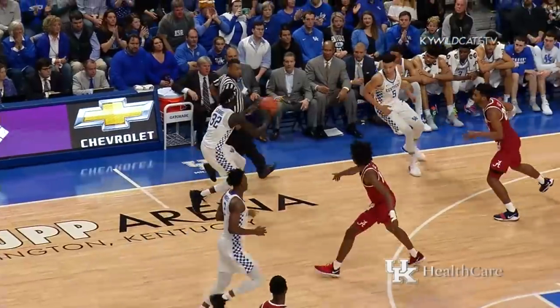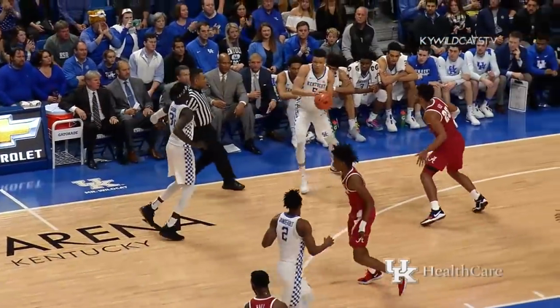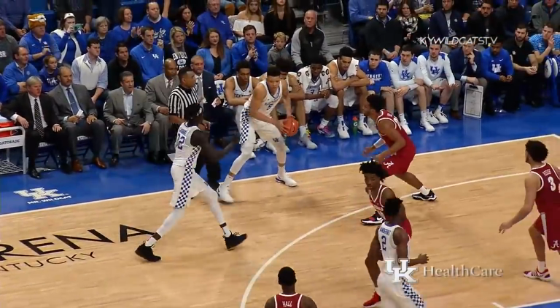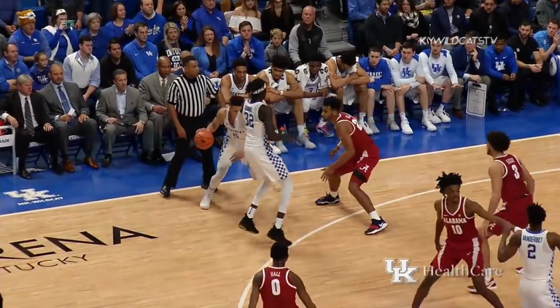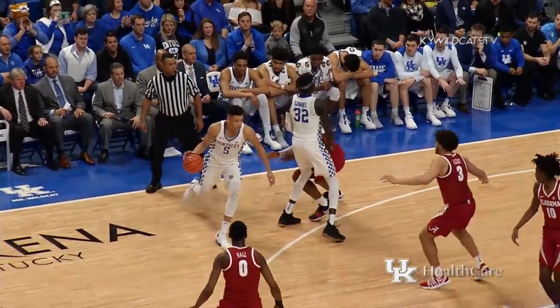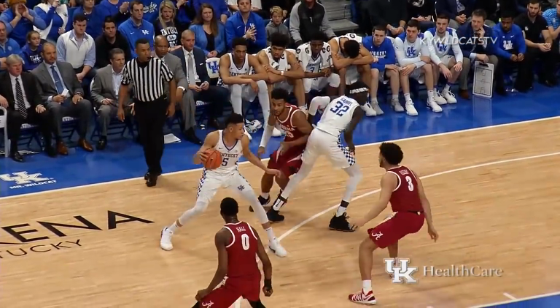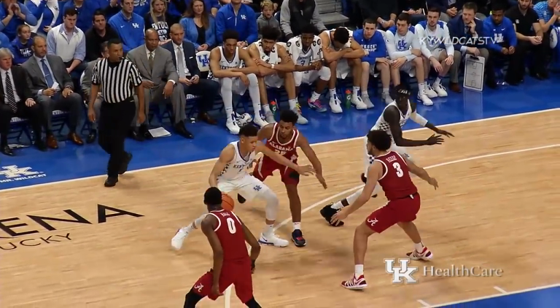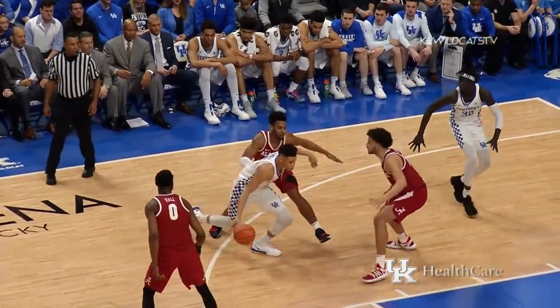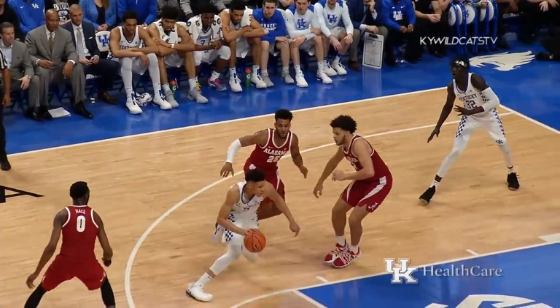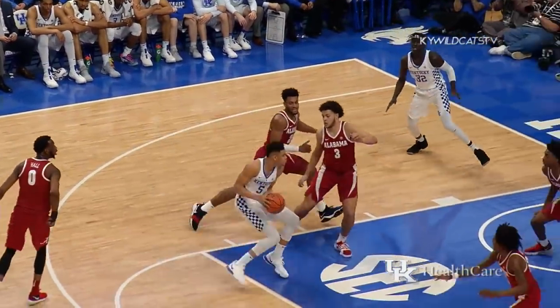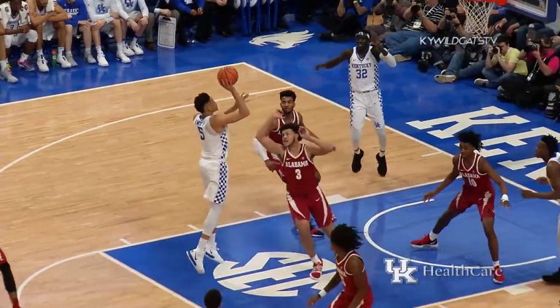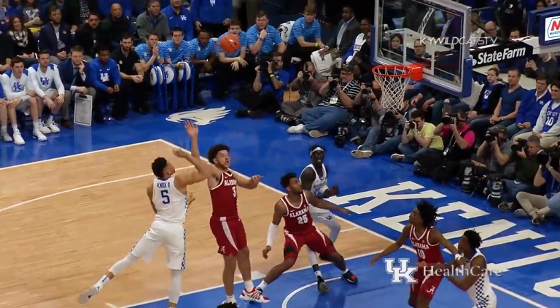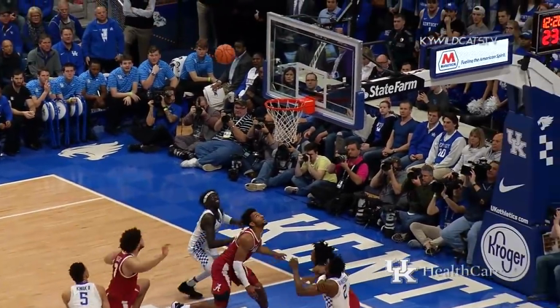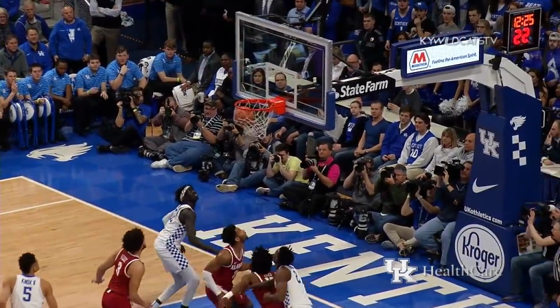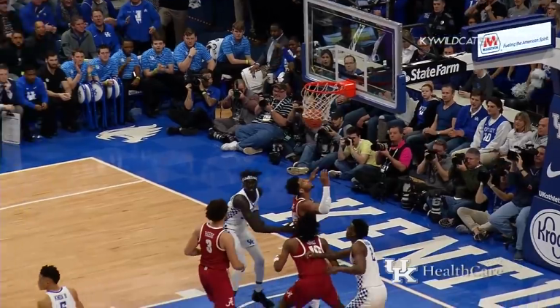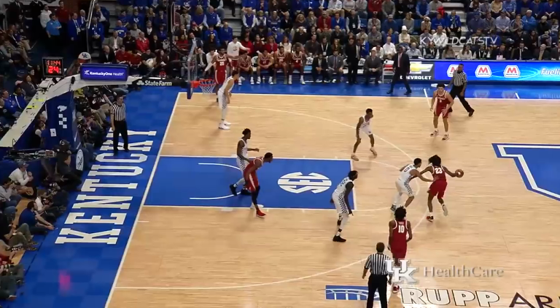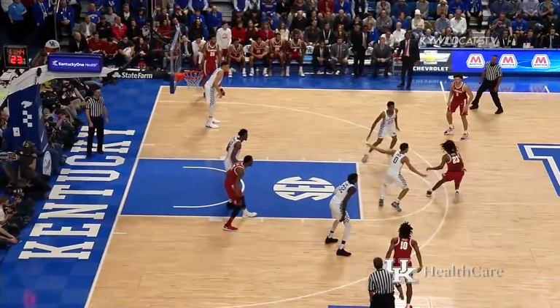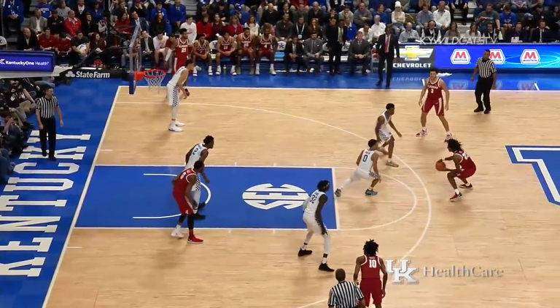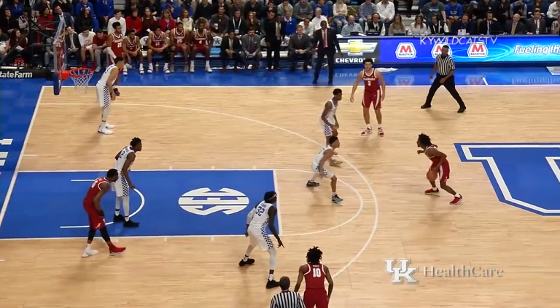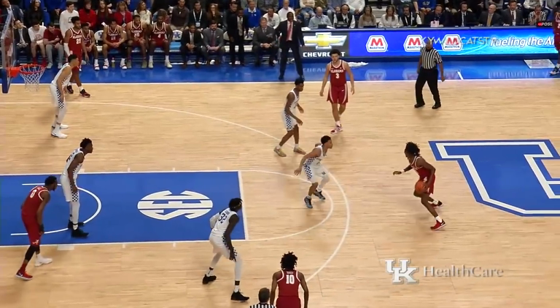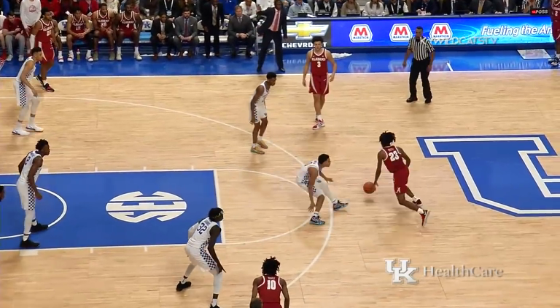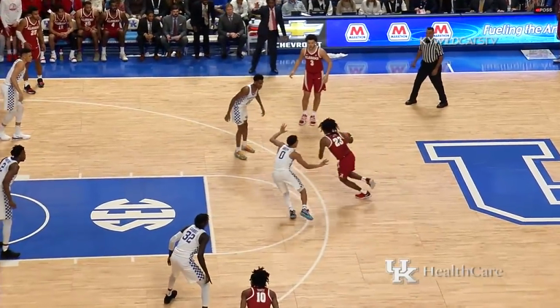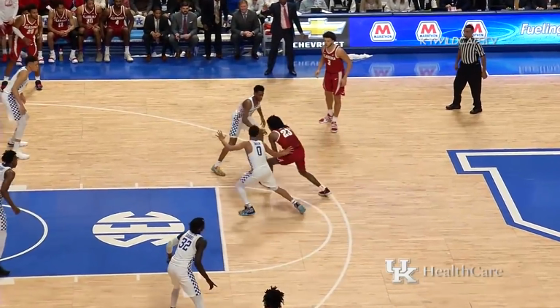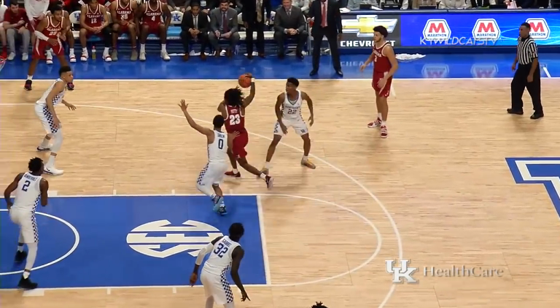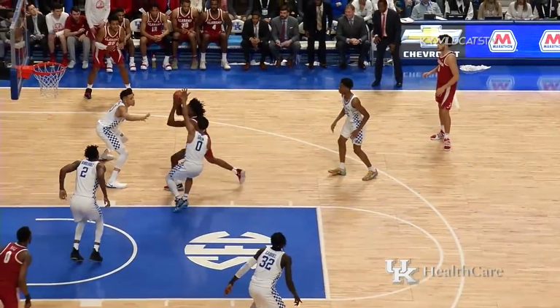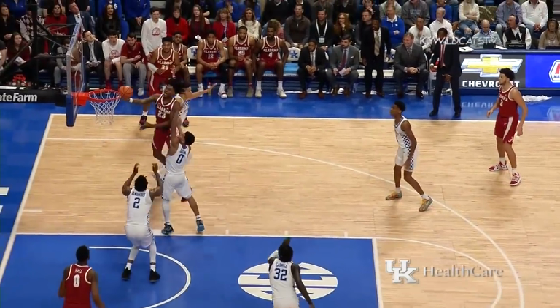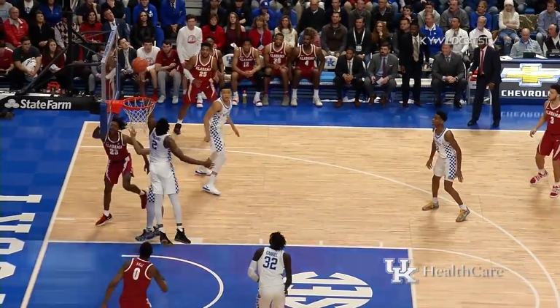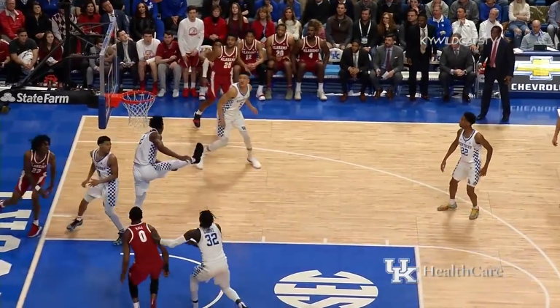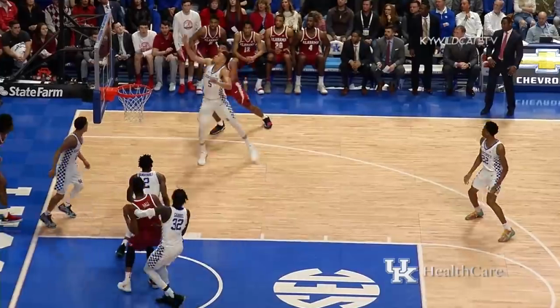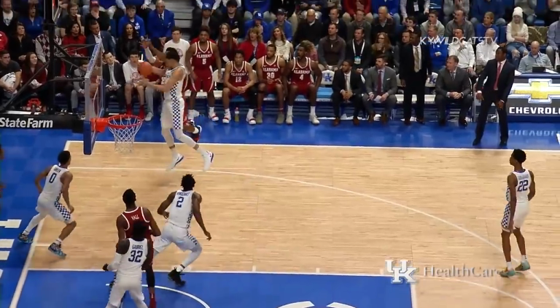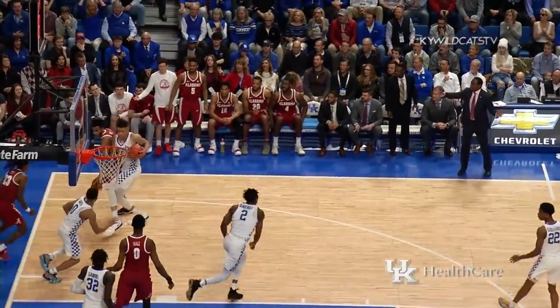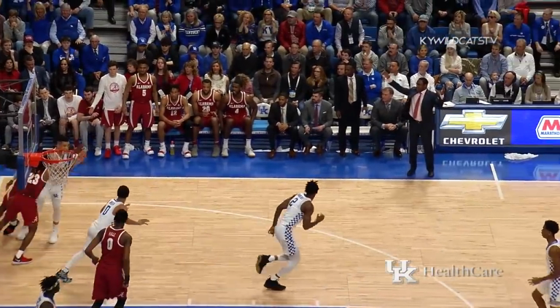Goes it ahead to Gabriel, who gives it to Knox on the wing. Knox hesitates, gets into the paint with a floater — good! Petty into the key, backs out, looking for a three, now attacks down the lane, scoops it up, swatted away by Vanderbilt.